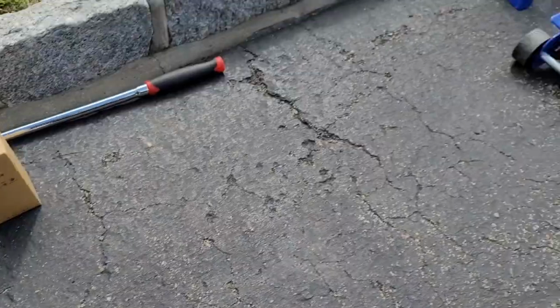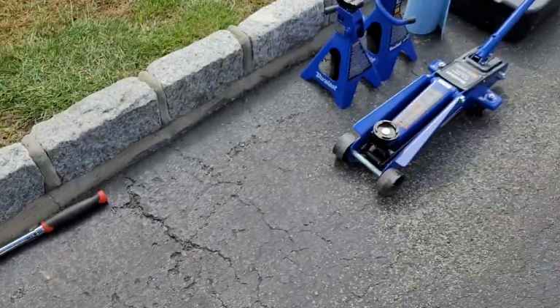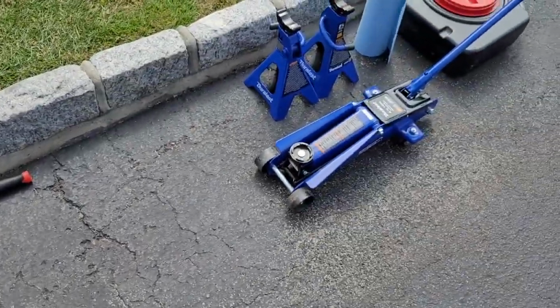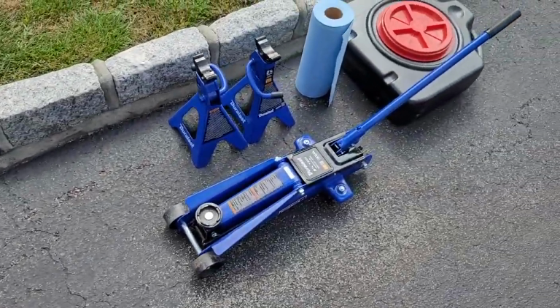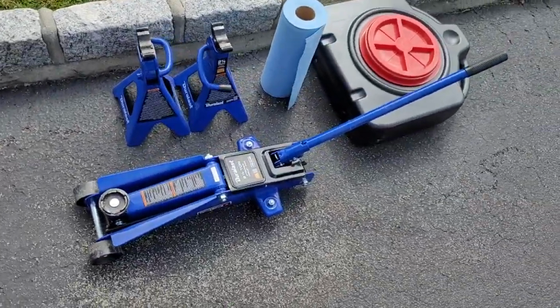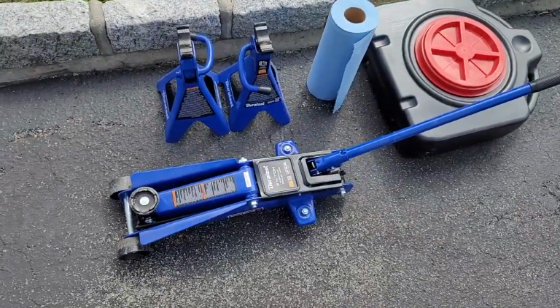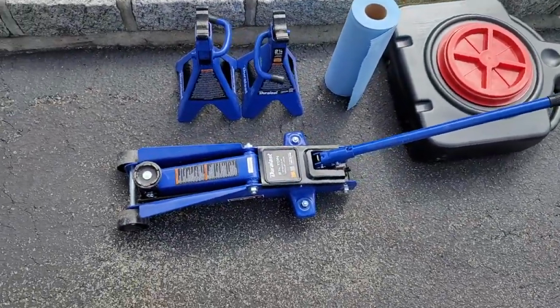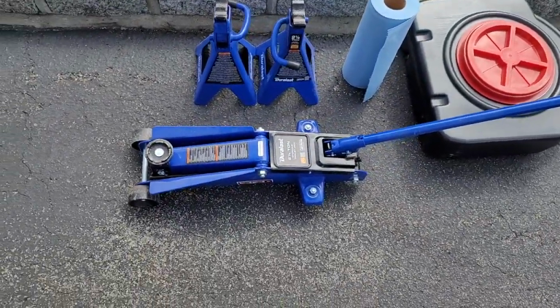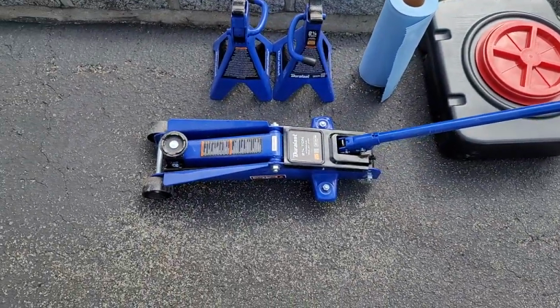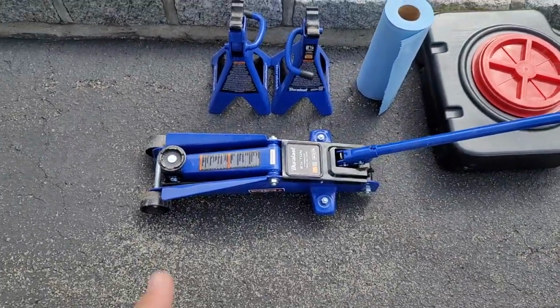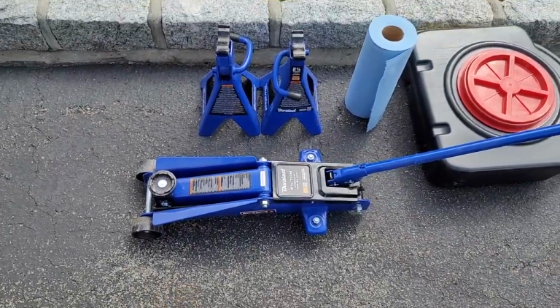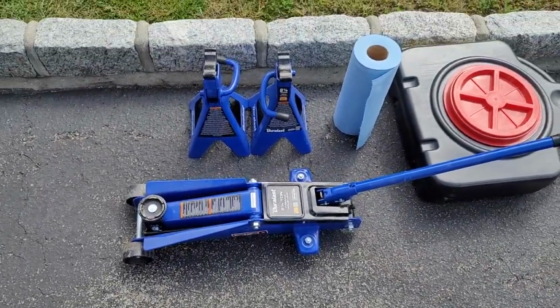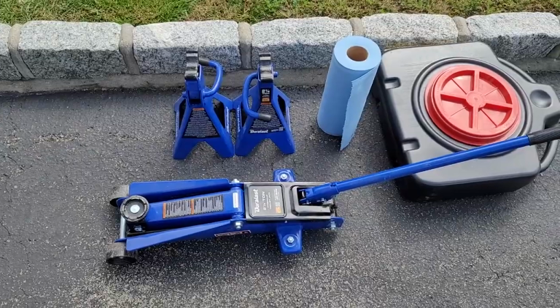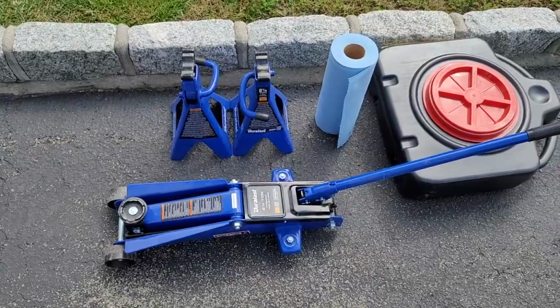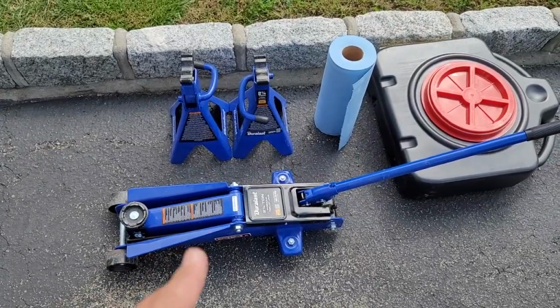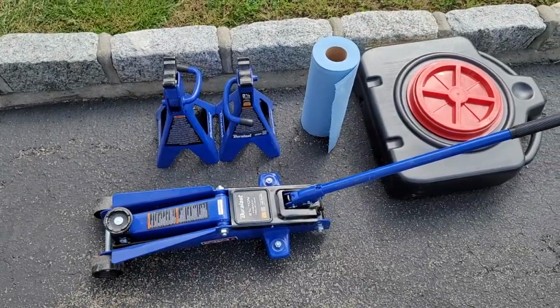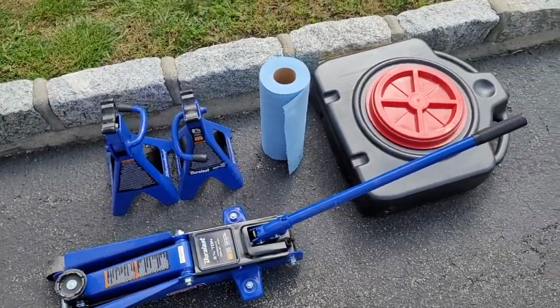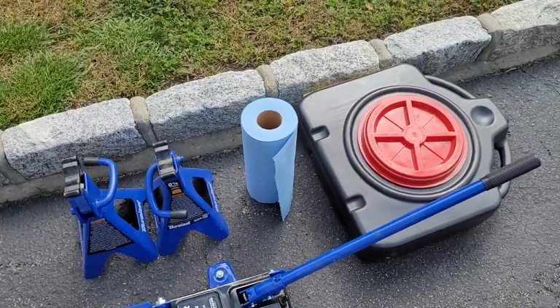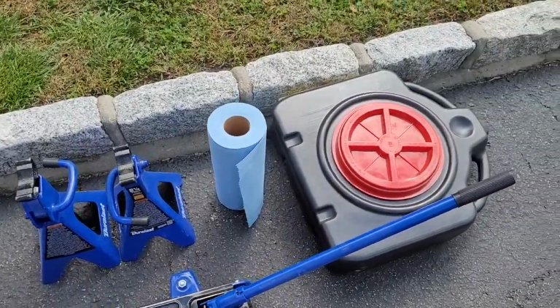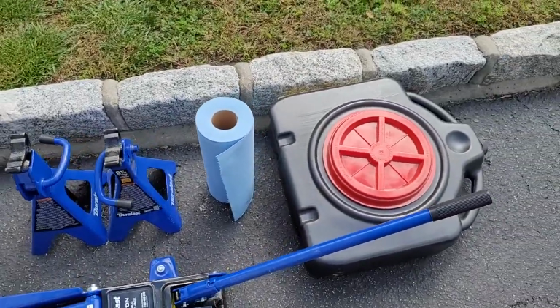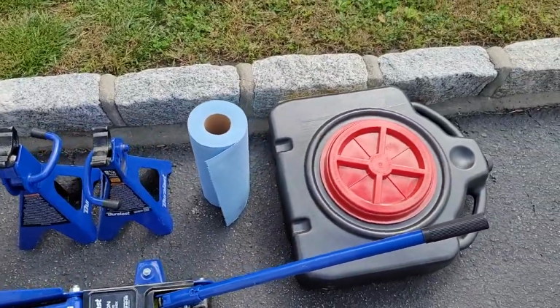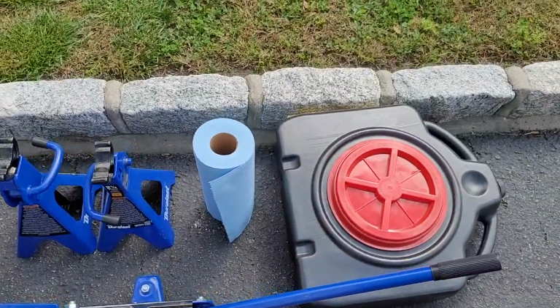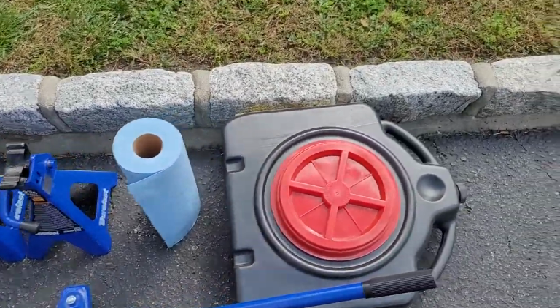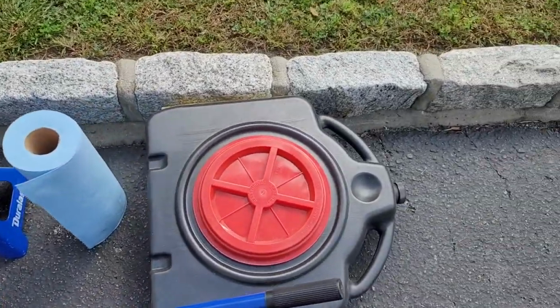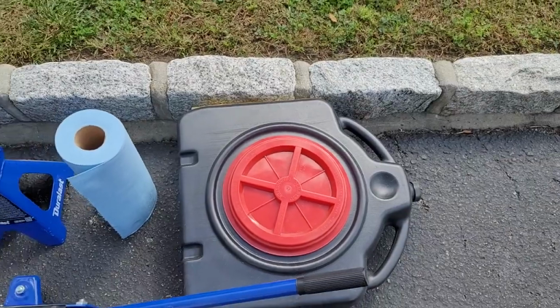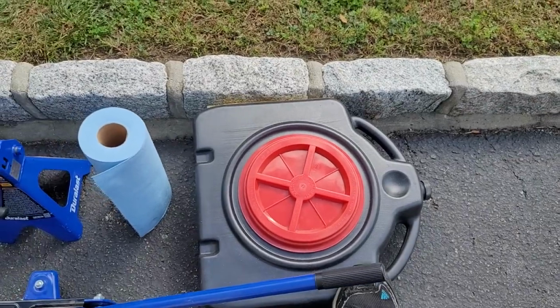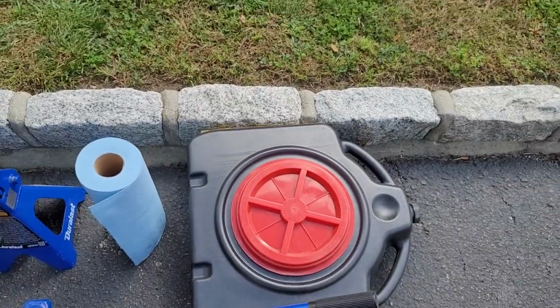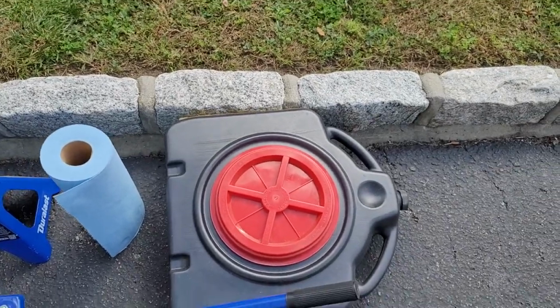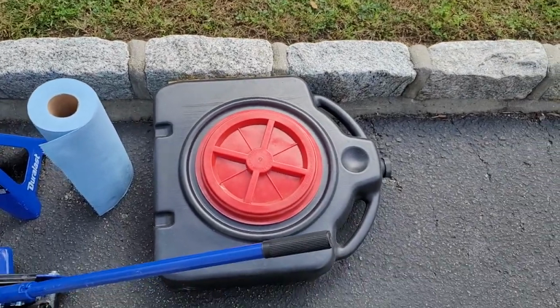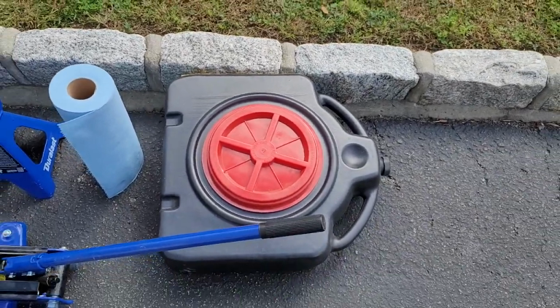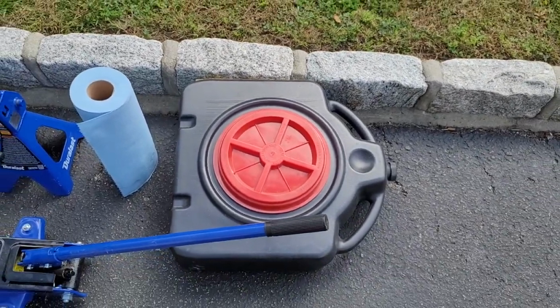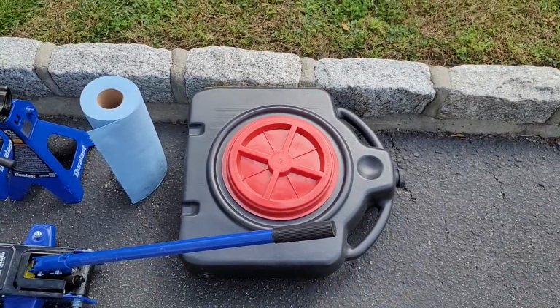You're also going to need a way to jack the car up — a jack and jack stands. Some shop rags to collect spills so you don't make a mess, and then a drain pan to collect the used oil.